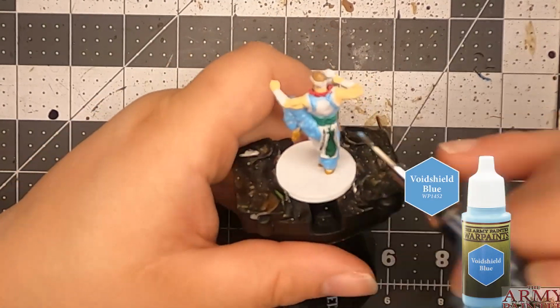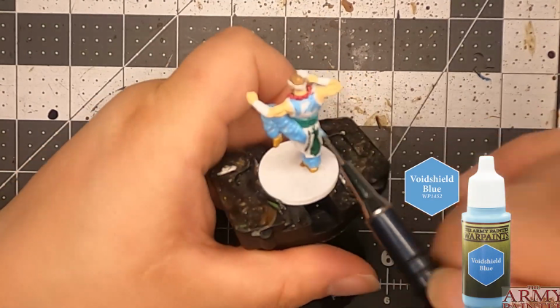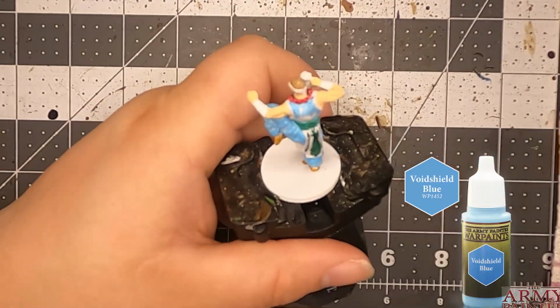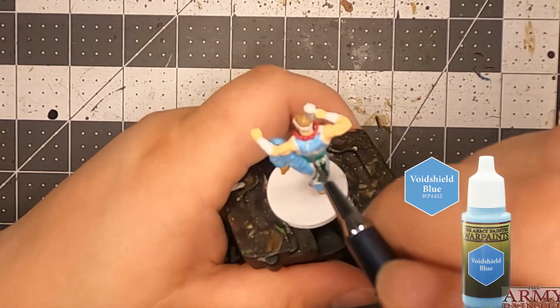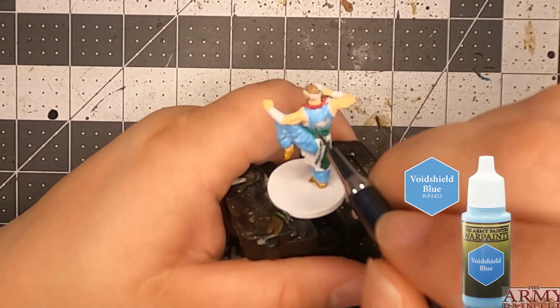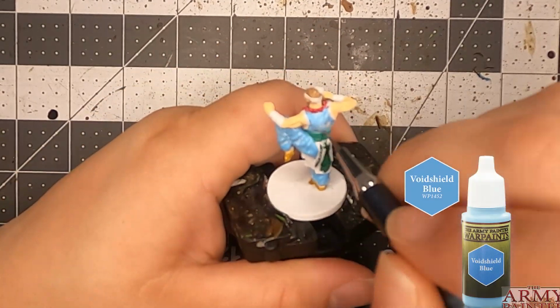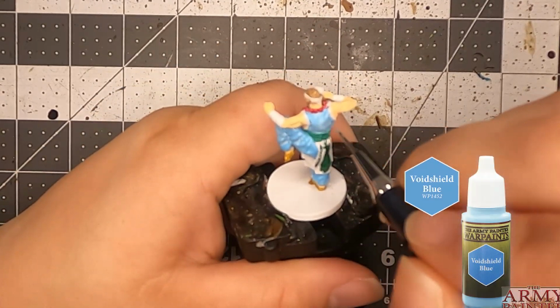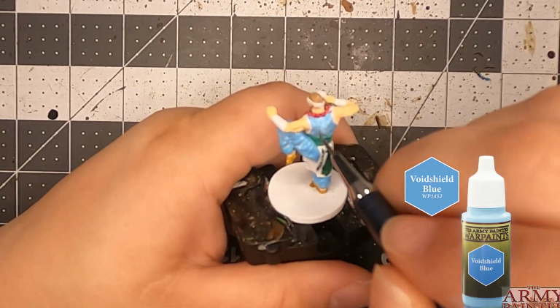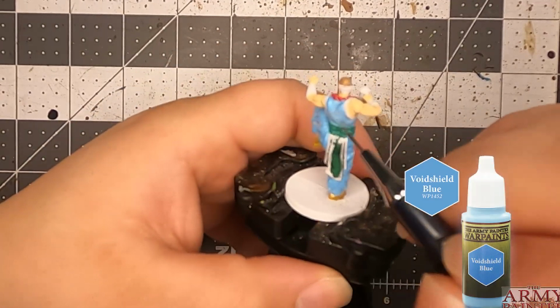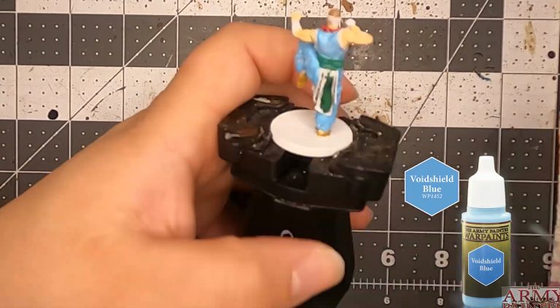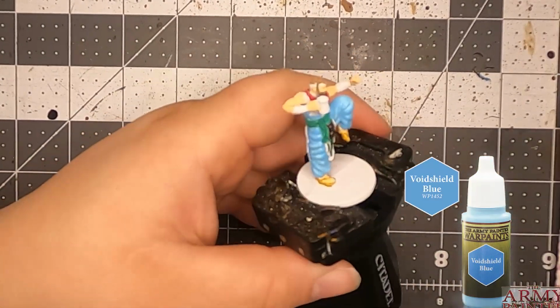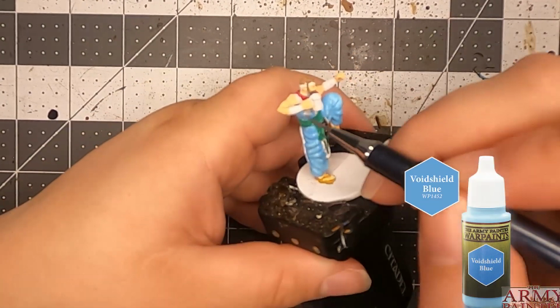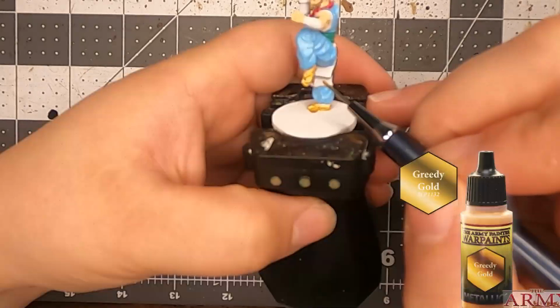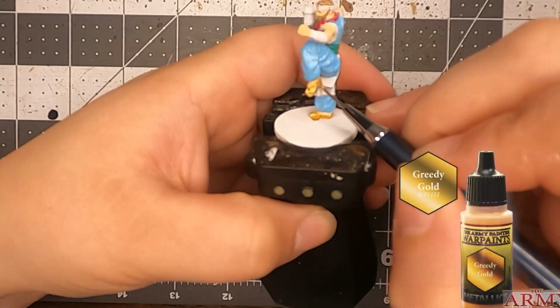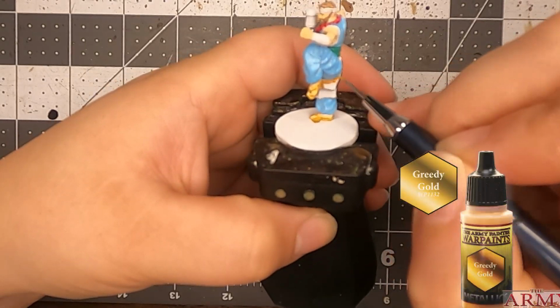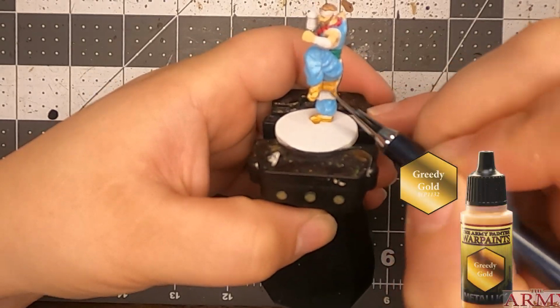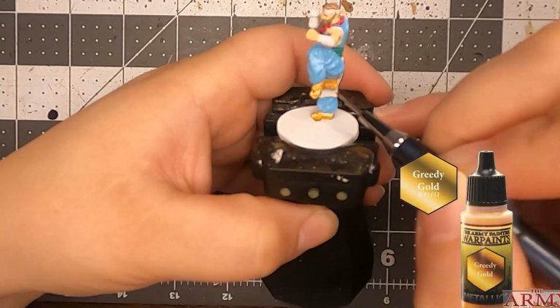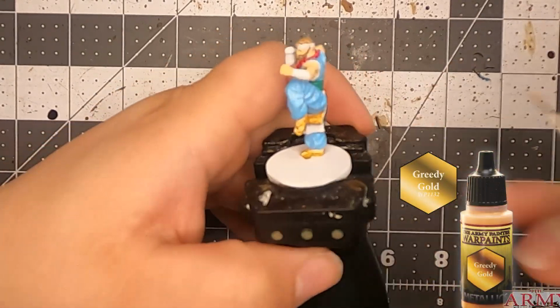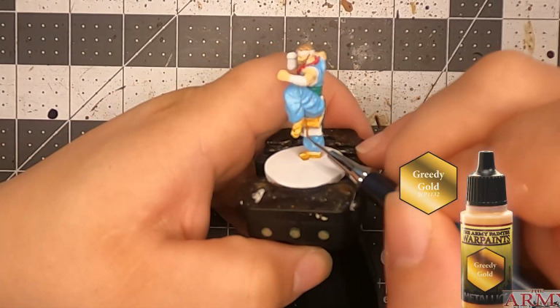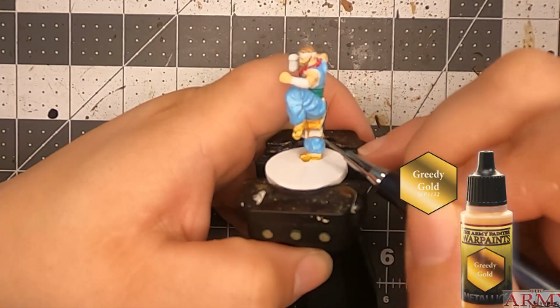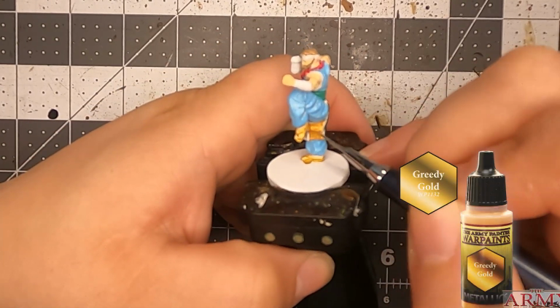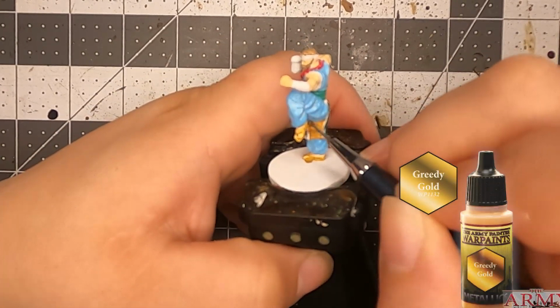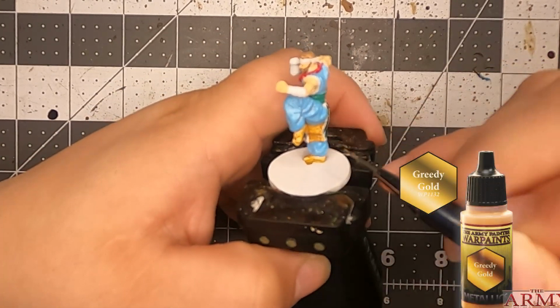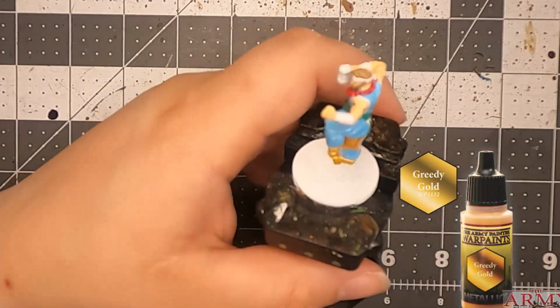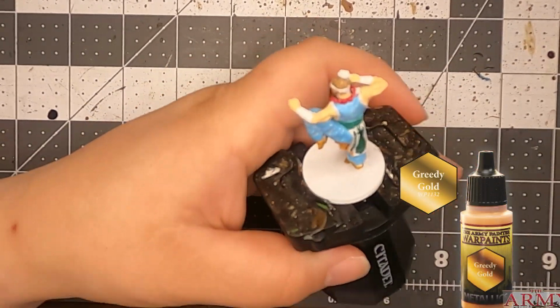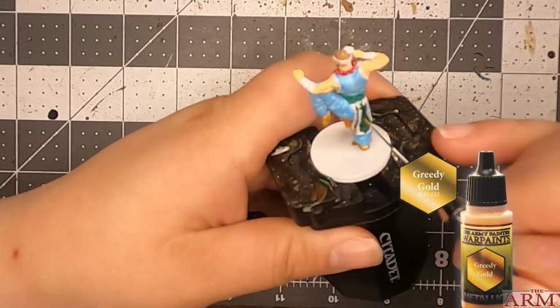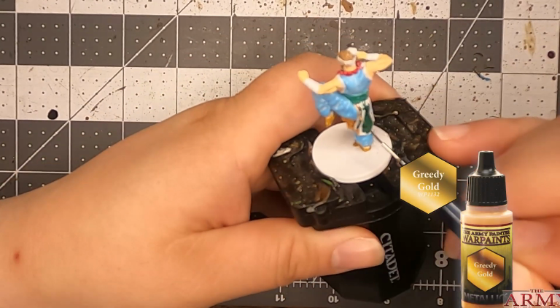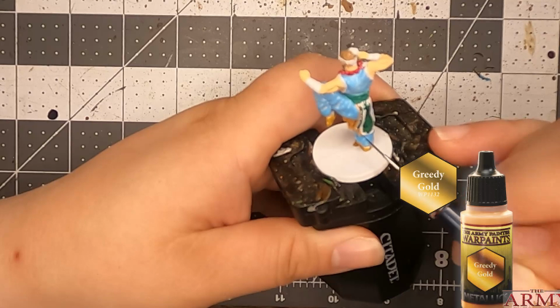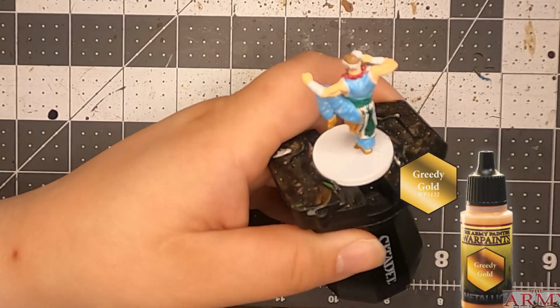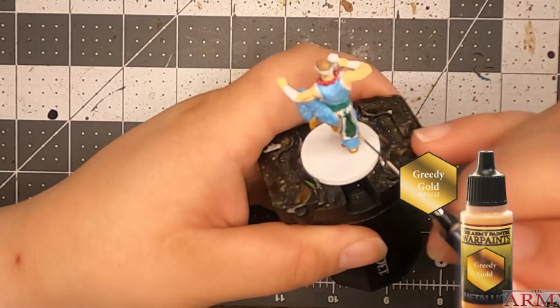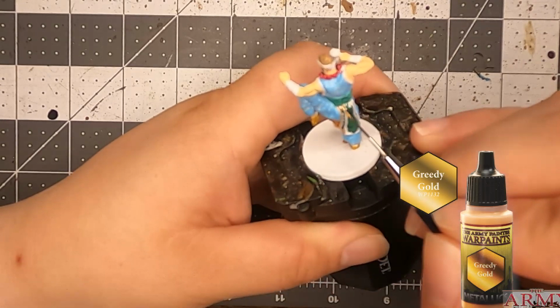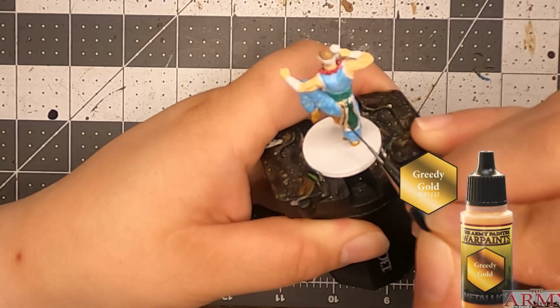So here we are with these nice pretty colors — the Baharroth Blue. I even did gold just to change it up and break the greens.